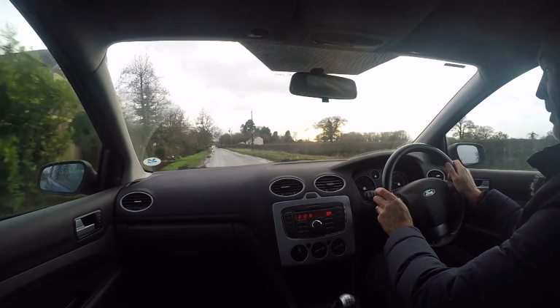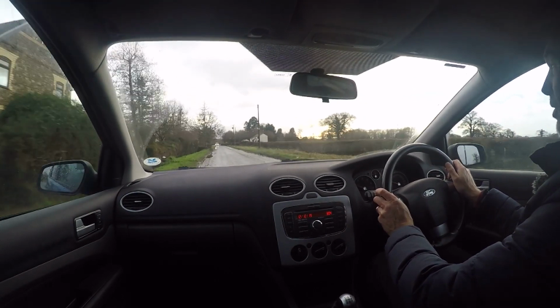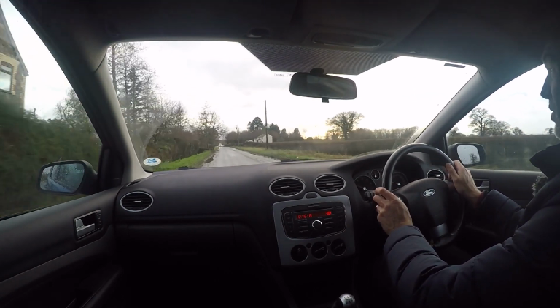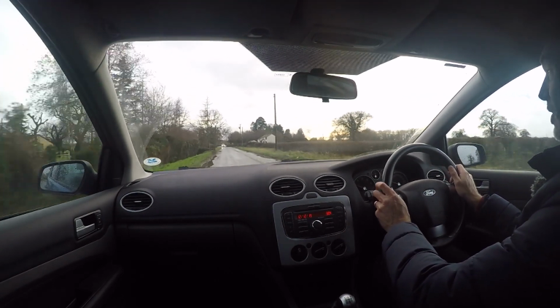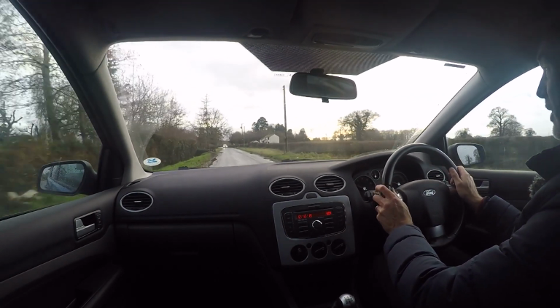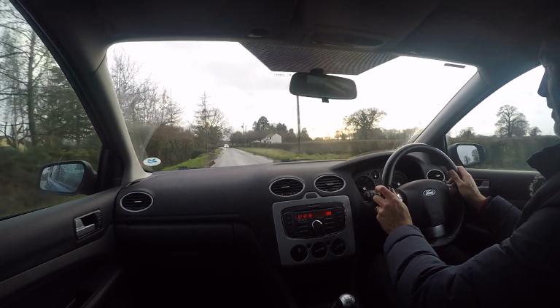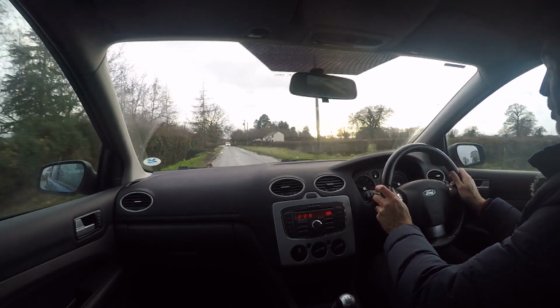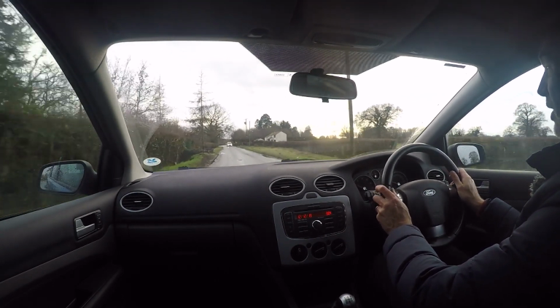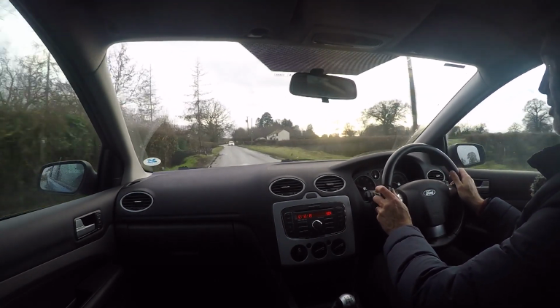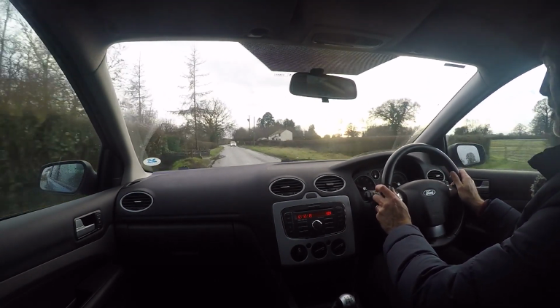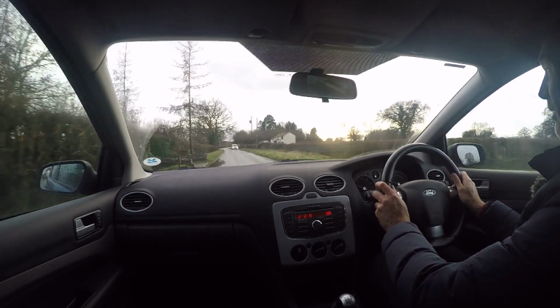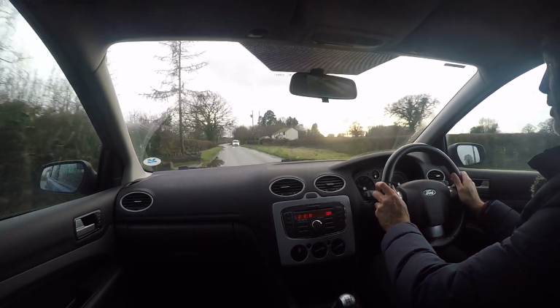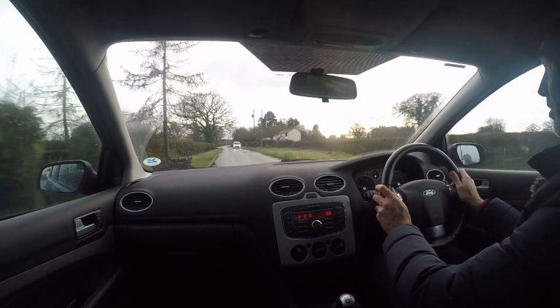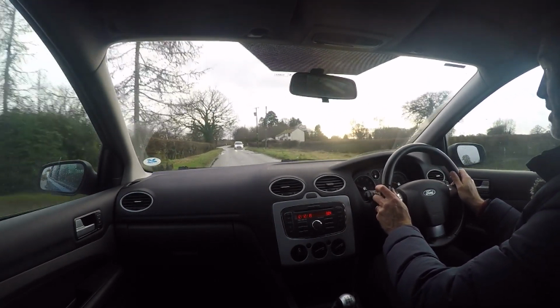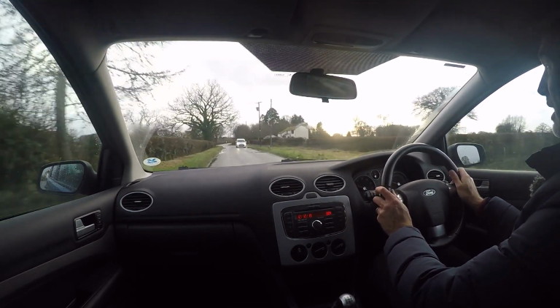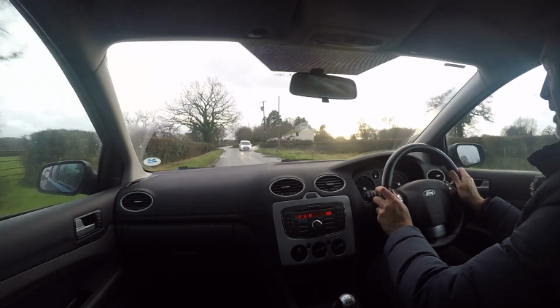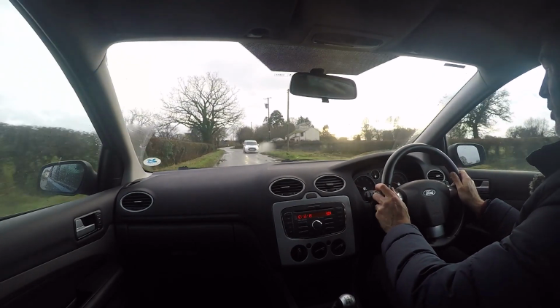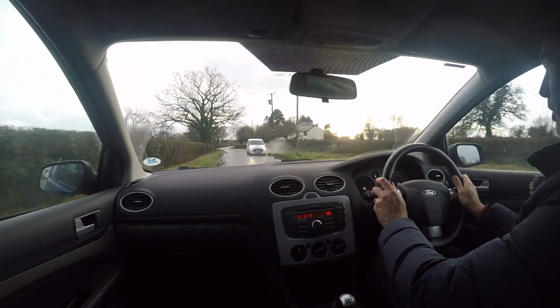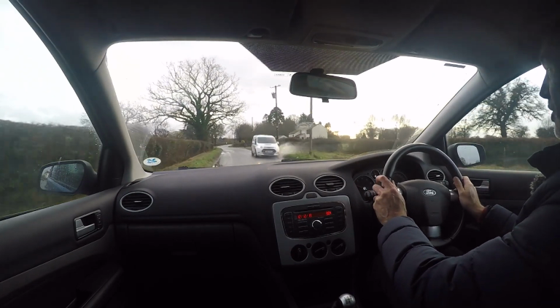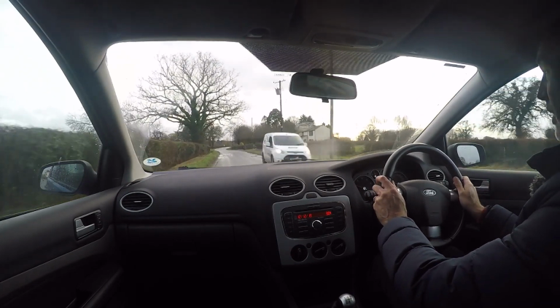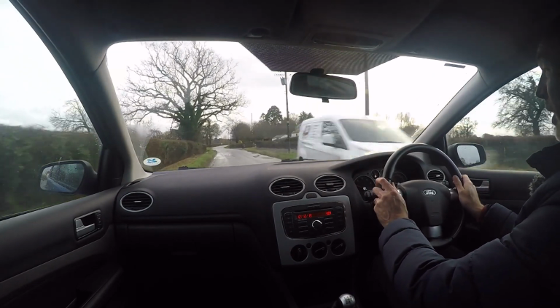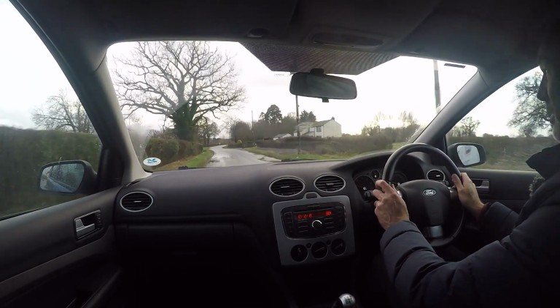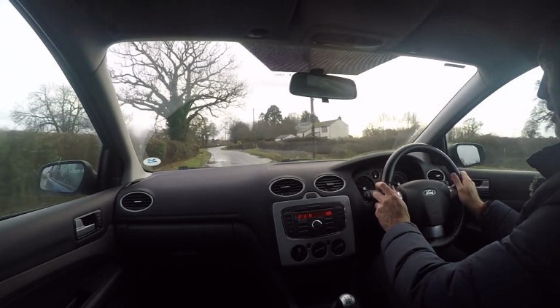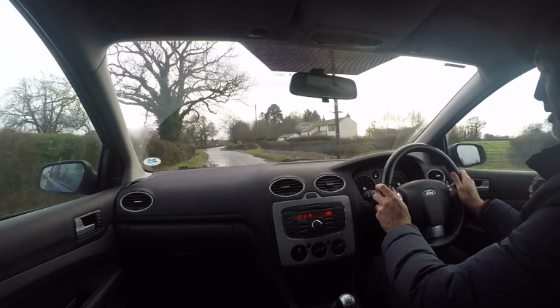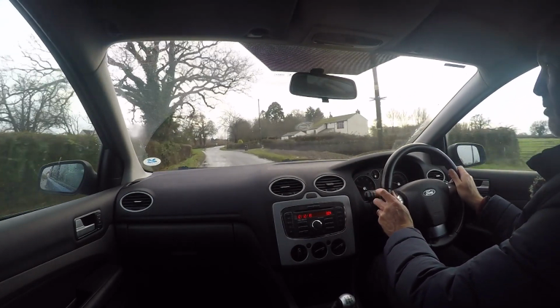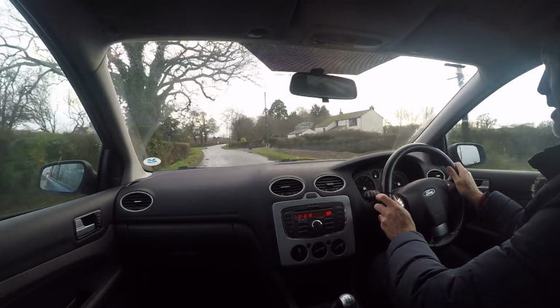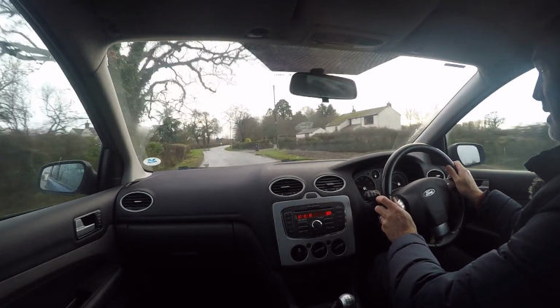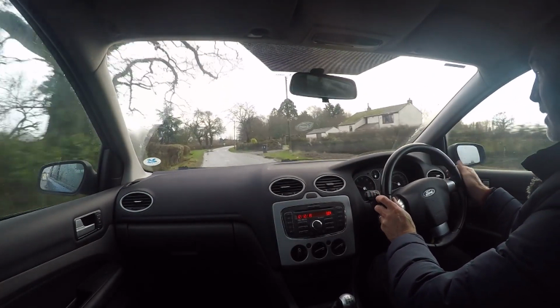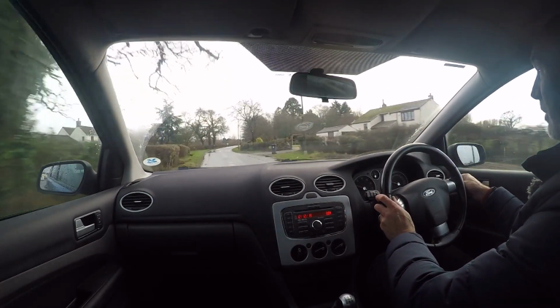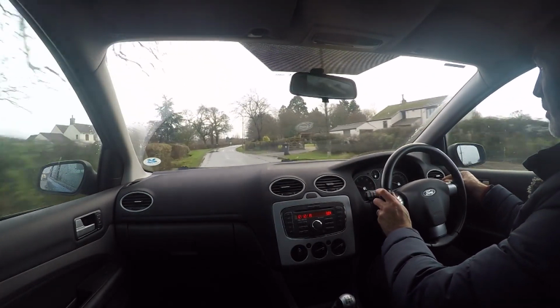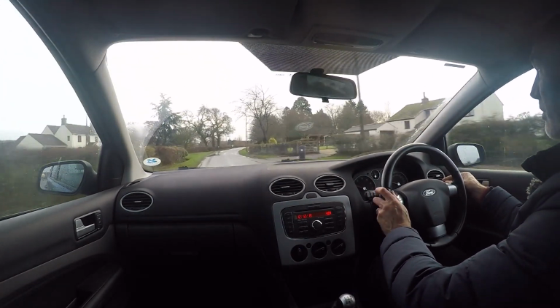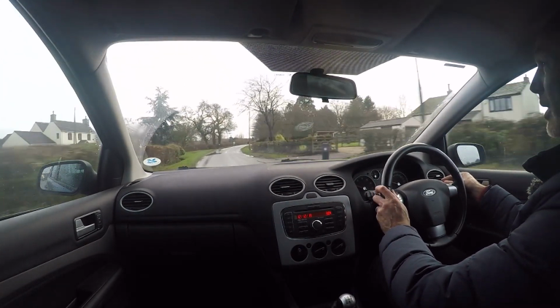The road test is done on these very quiet country roads very close to our premises. Not normally quite as soggy and wet, but it's been a horrendous day today.